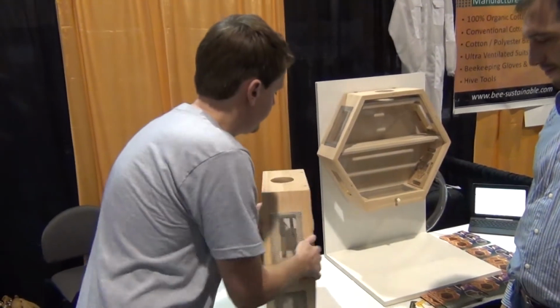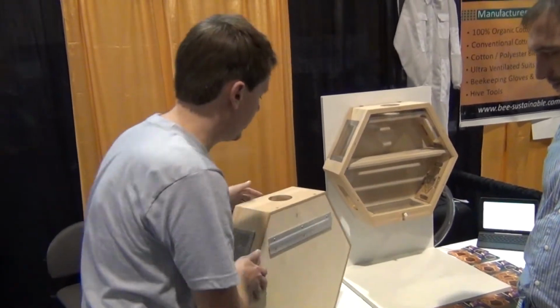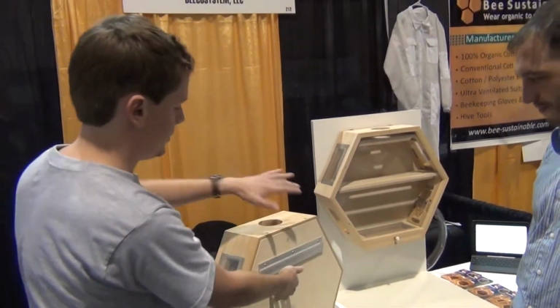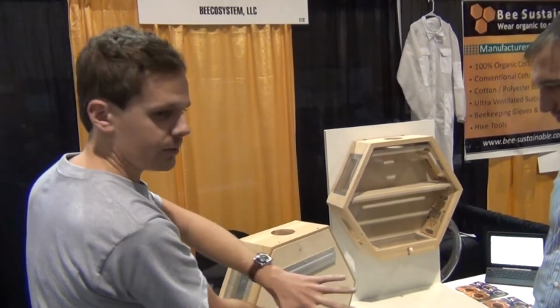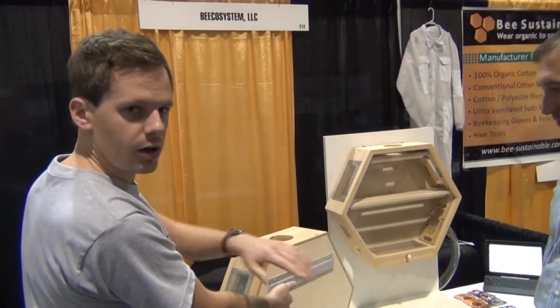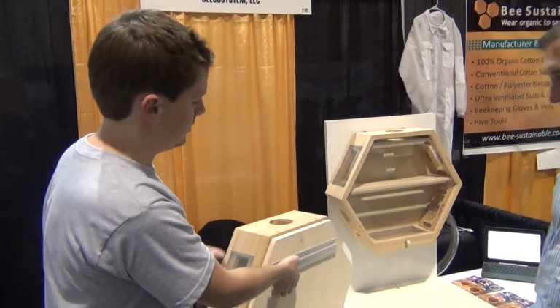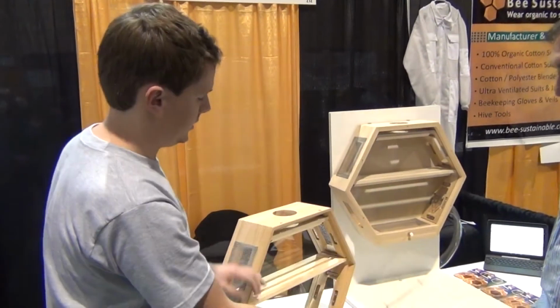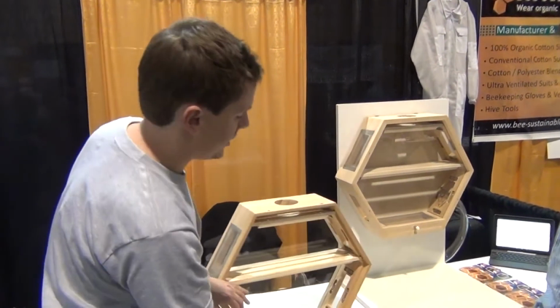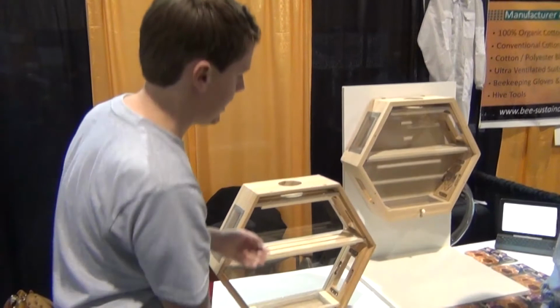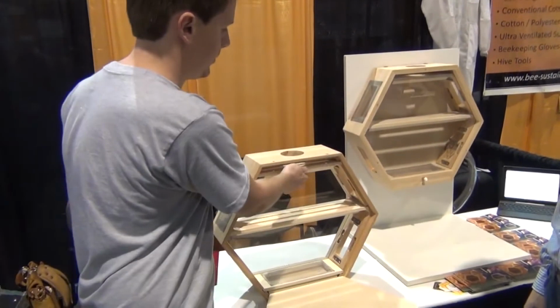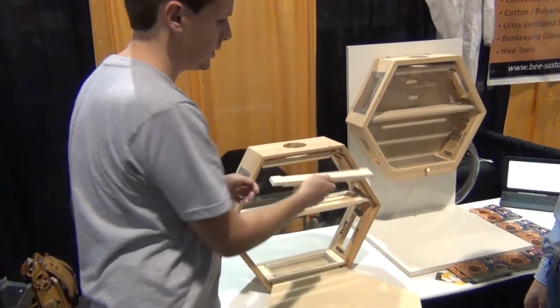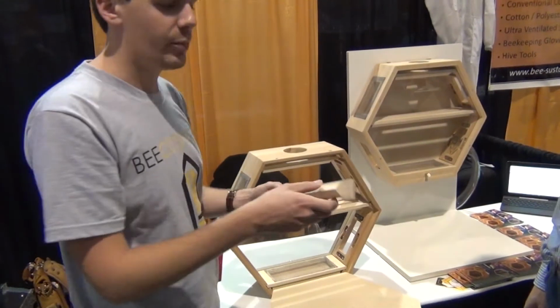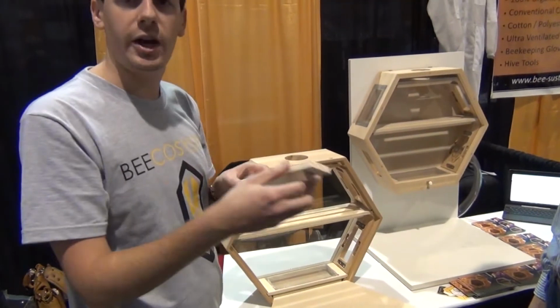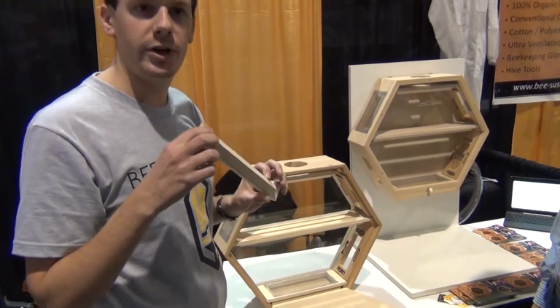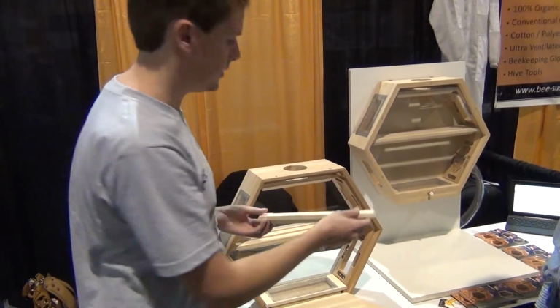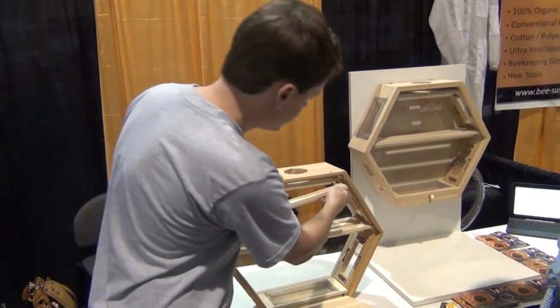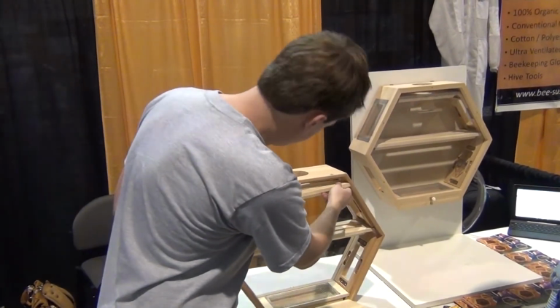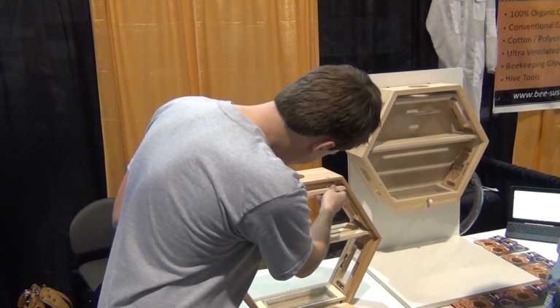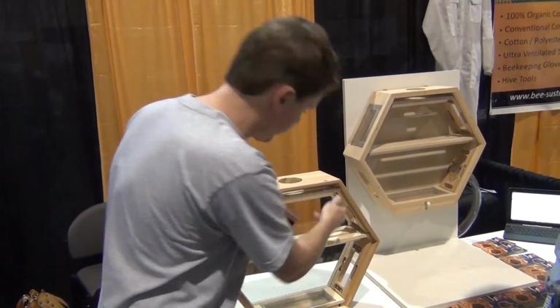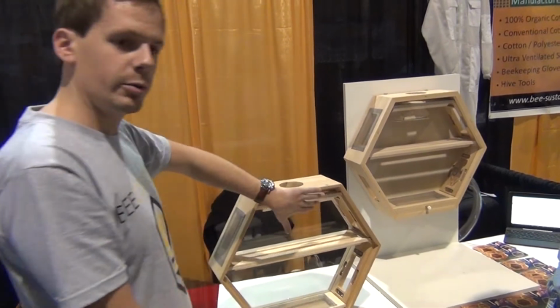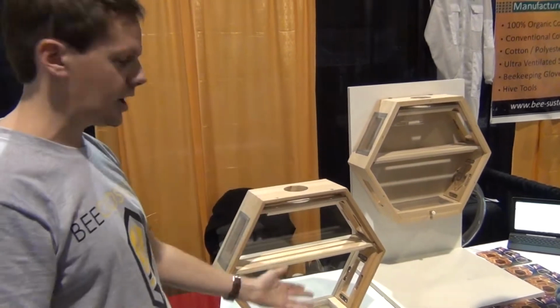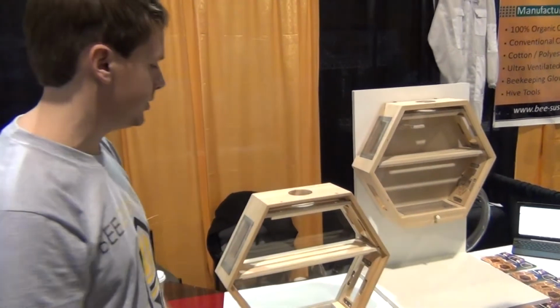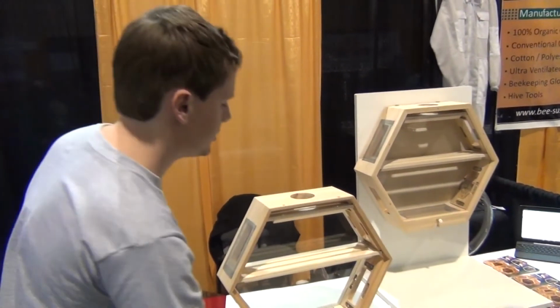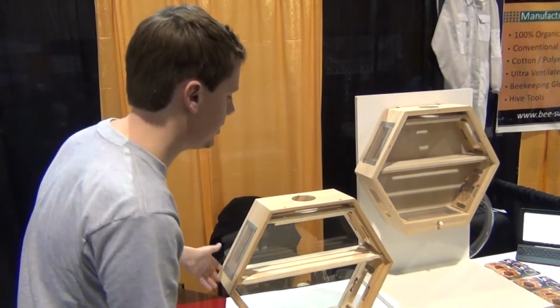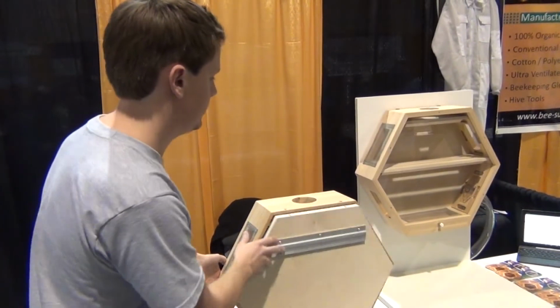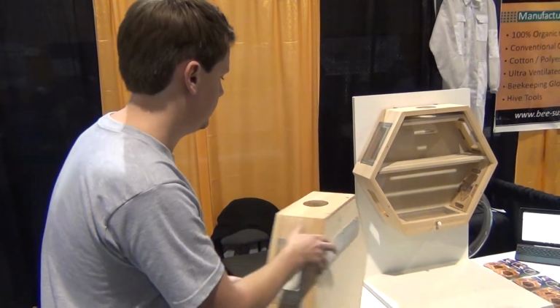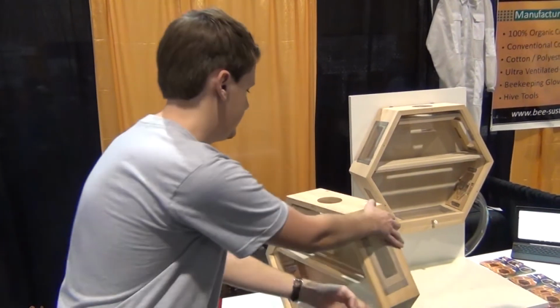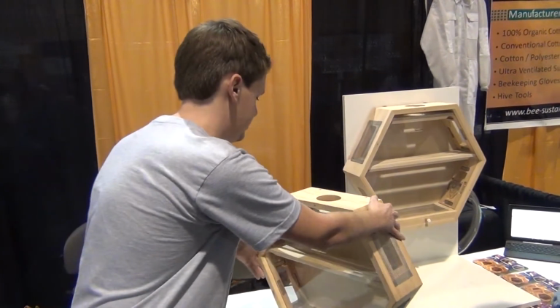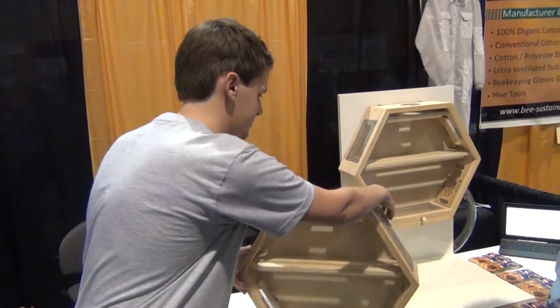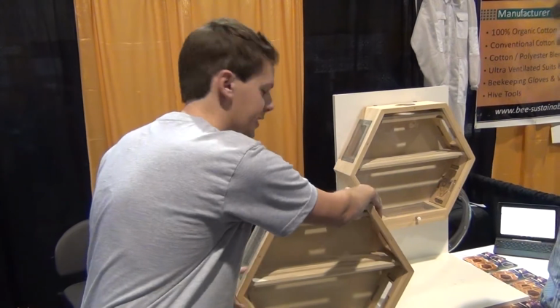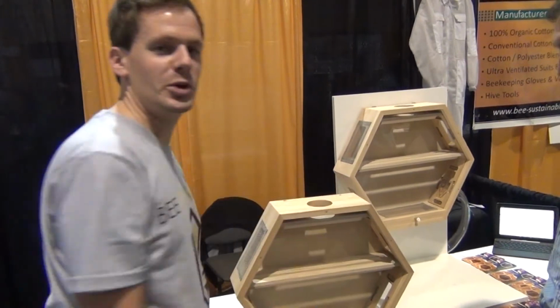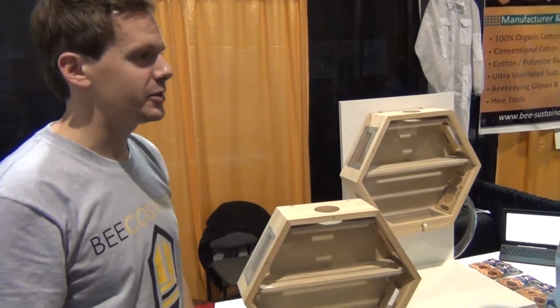If you open it up and take it off the wall, we have top bar style frames — three smaller ones on the top and three larger ones on the bottom. That's the basics of it.